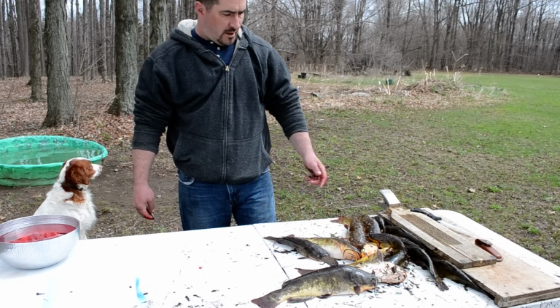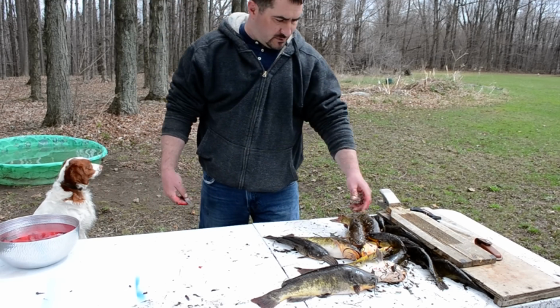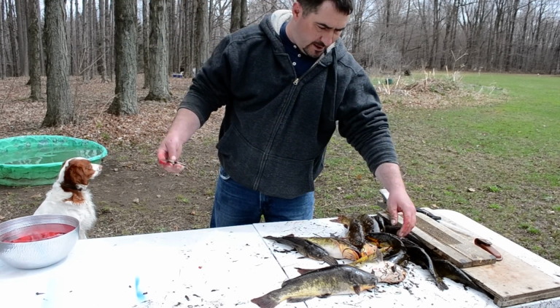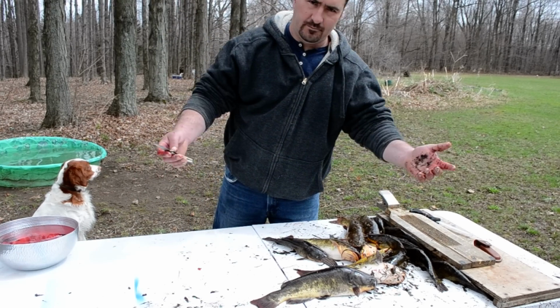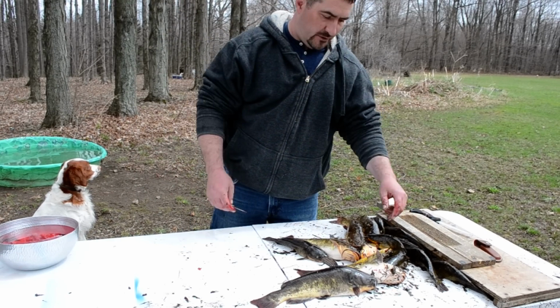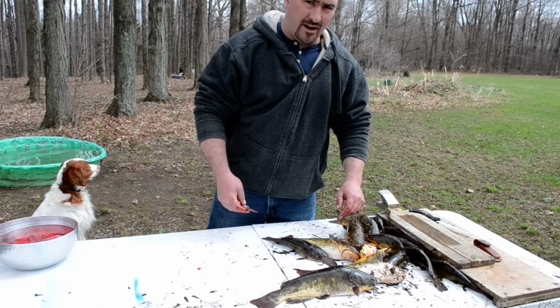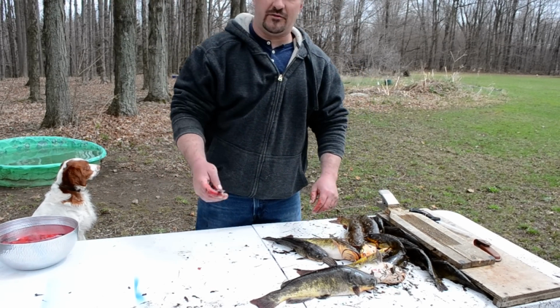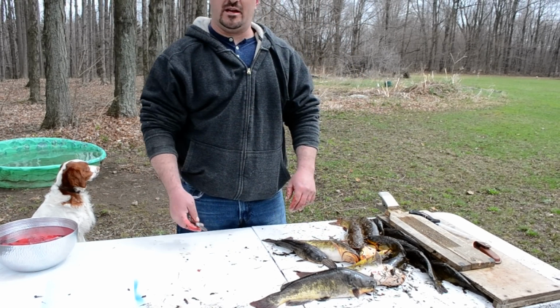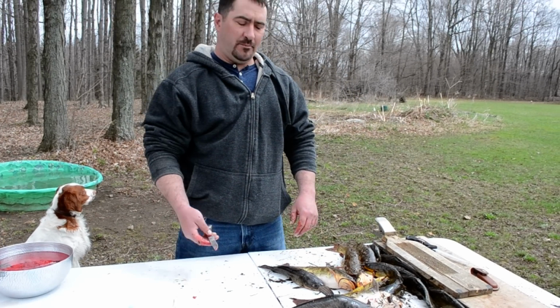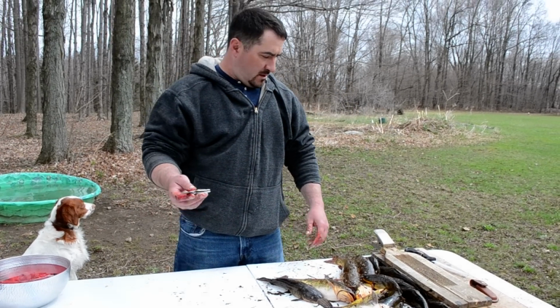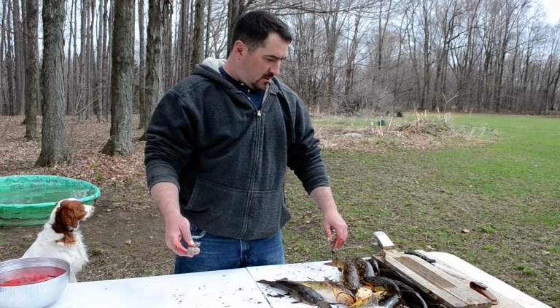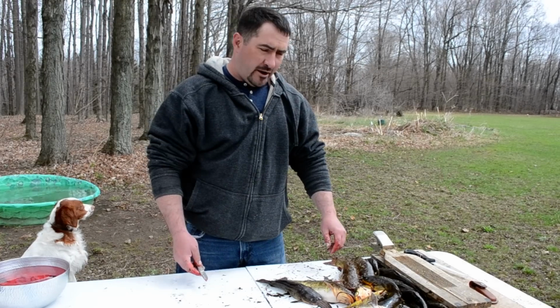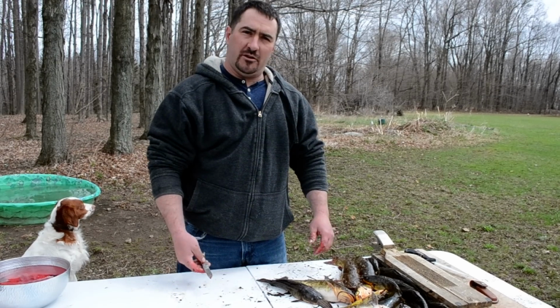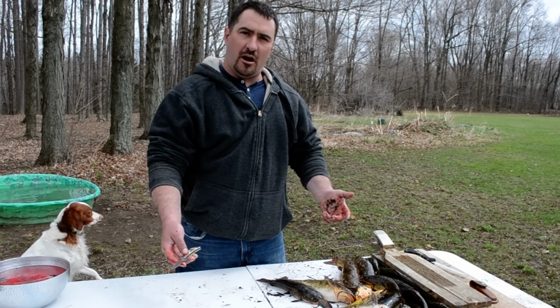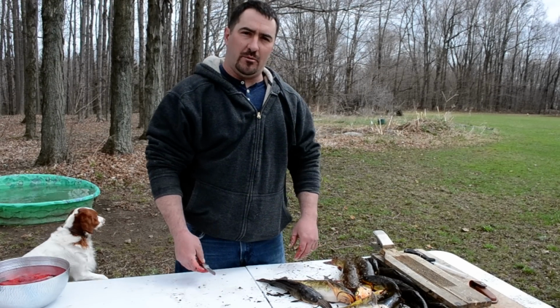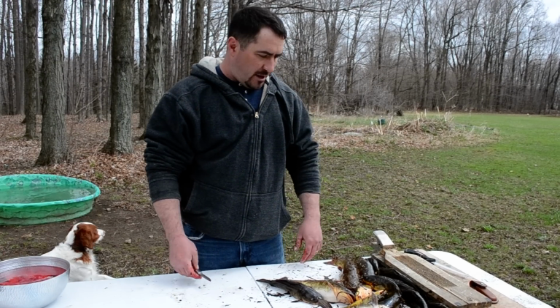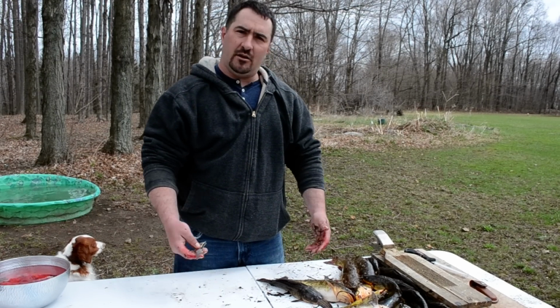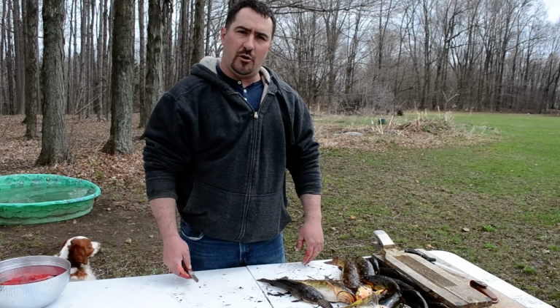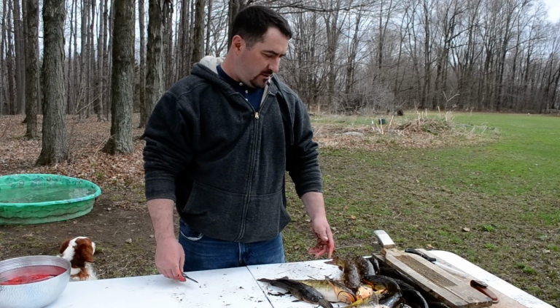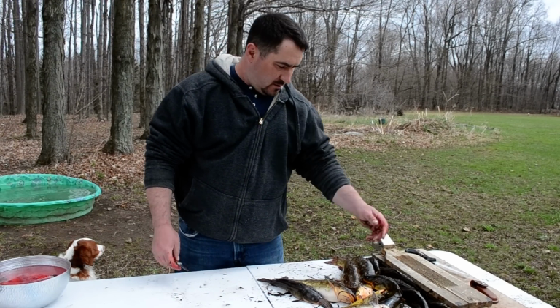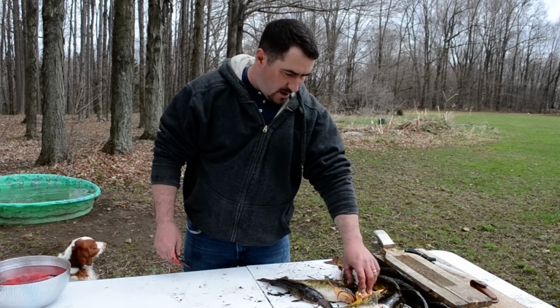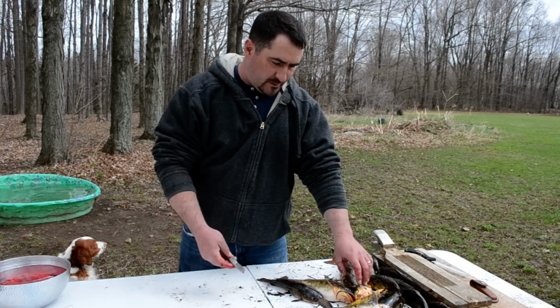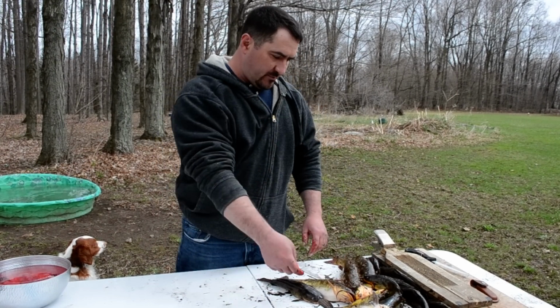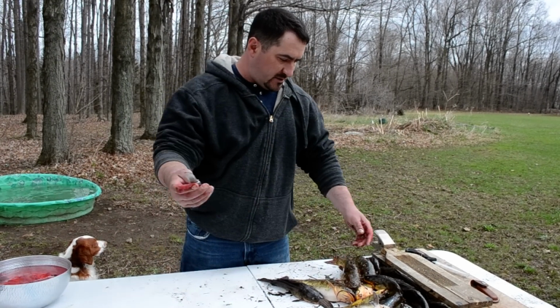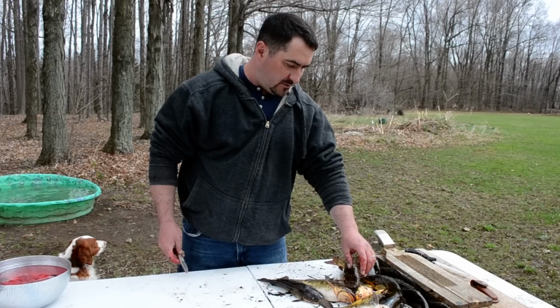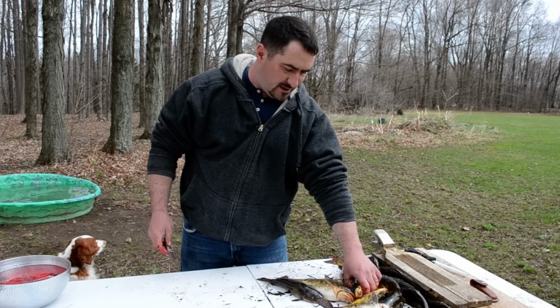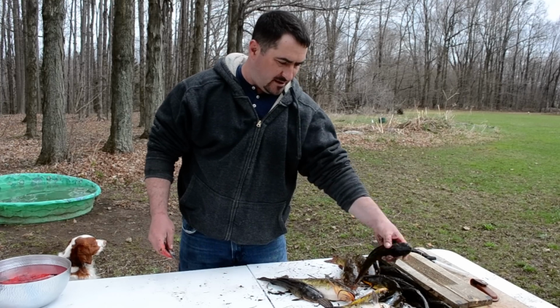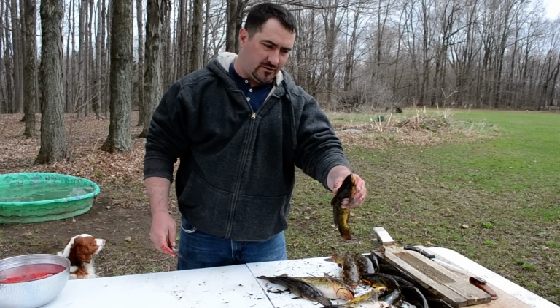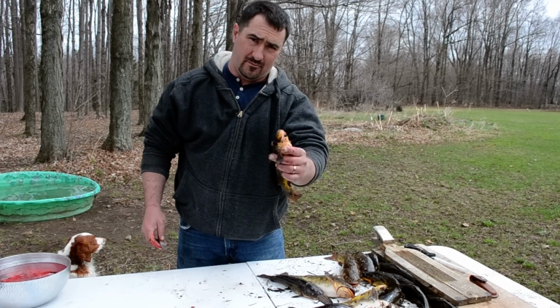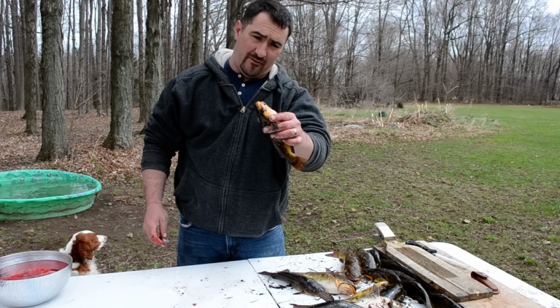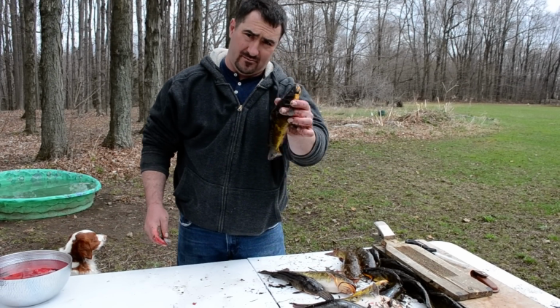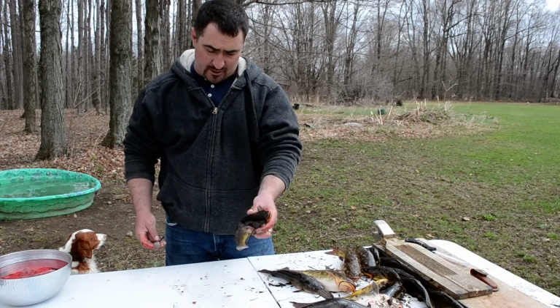Alright, springtime bullhead fishing, everybody's favorite pastime. I kind of thought it would take a minute to share how I do my bullhead — I can get it done pretty quickly. I got a nice batch of browns and yellows last night. The yellows are my favorite eaters.